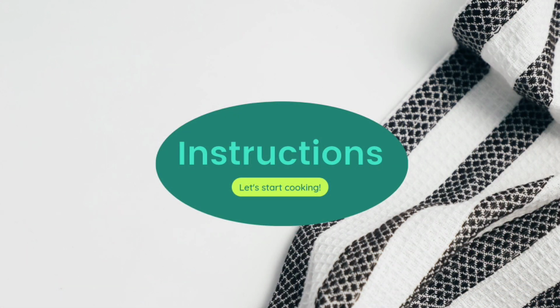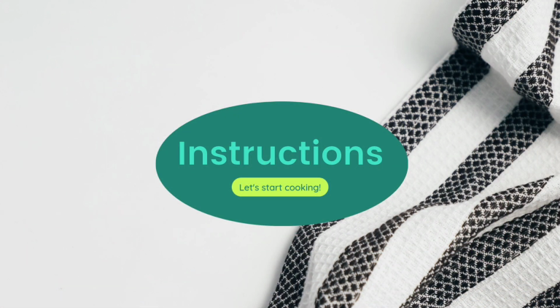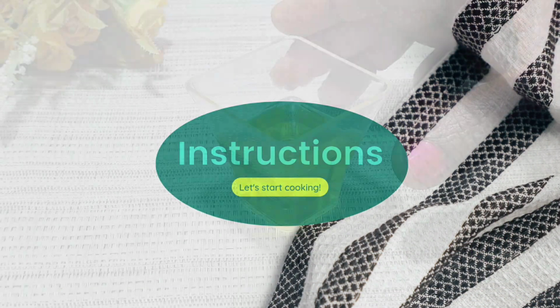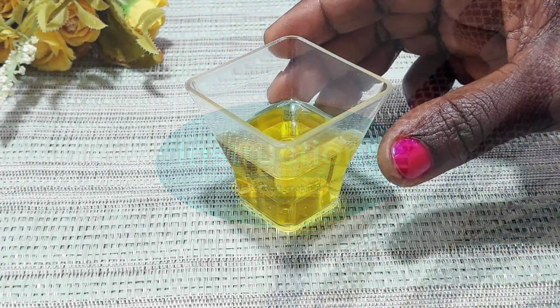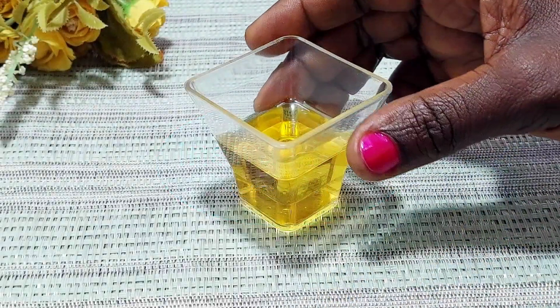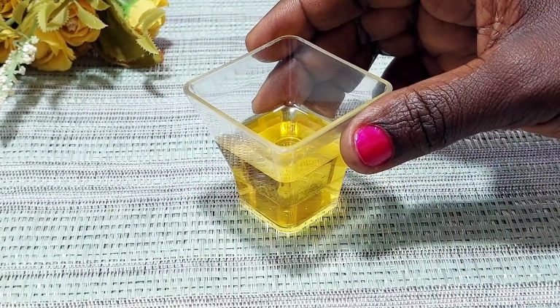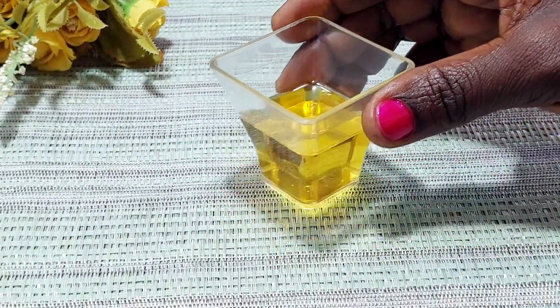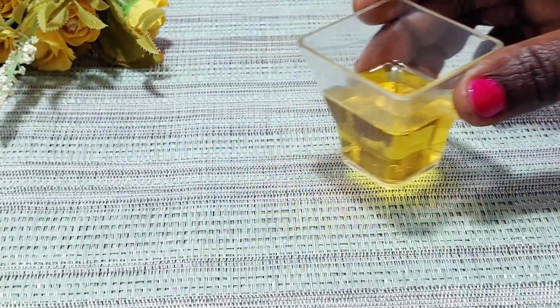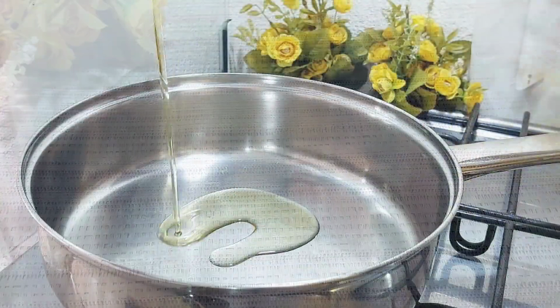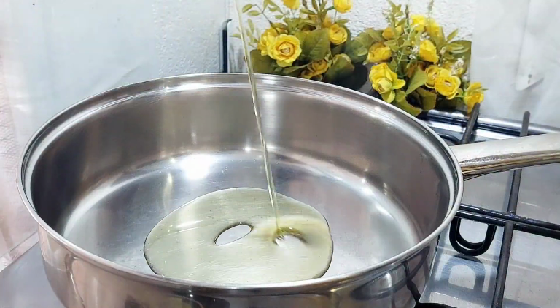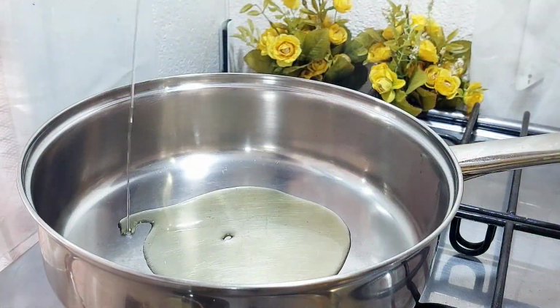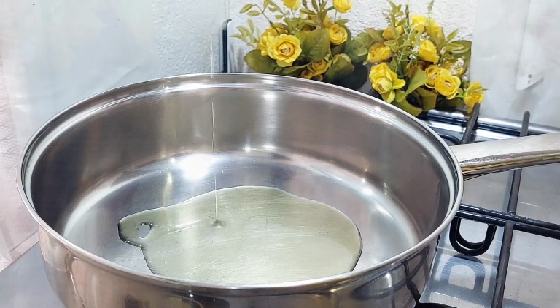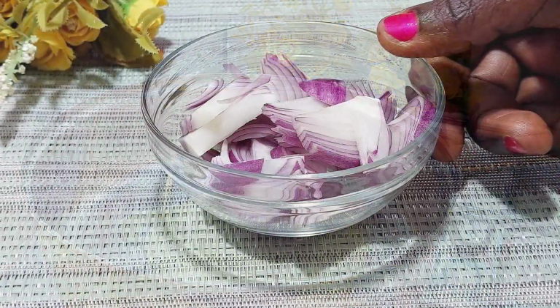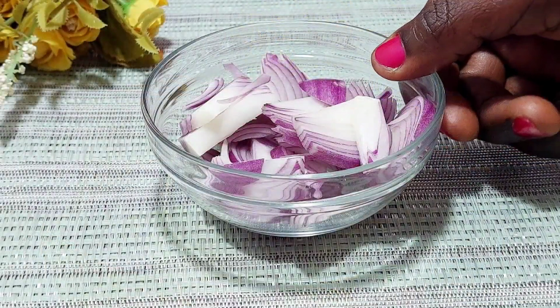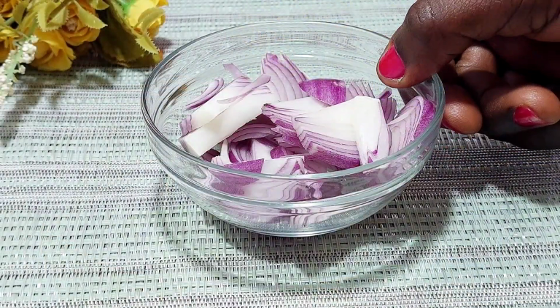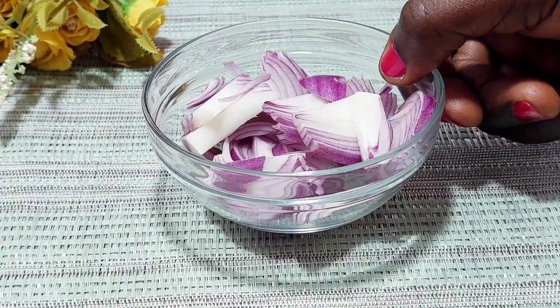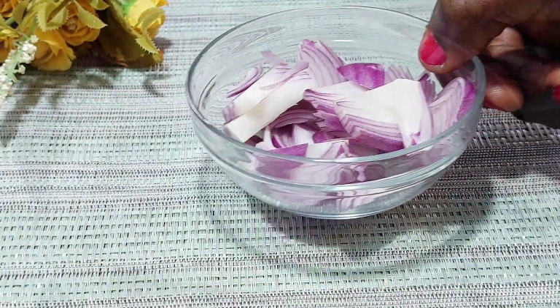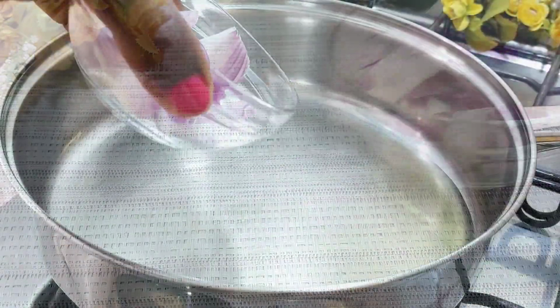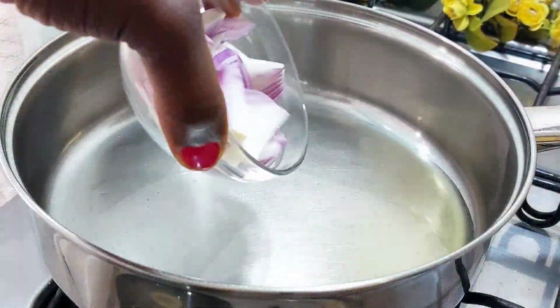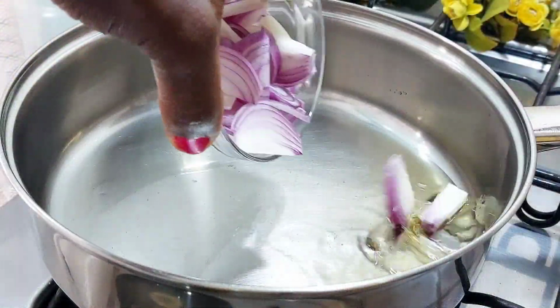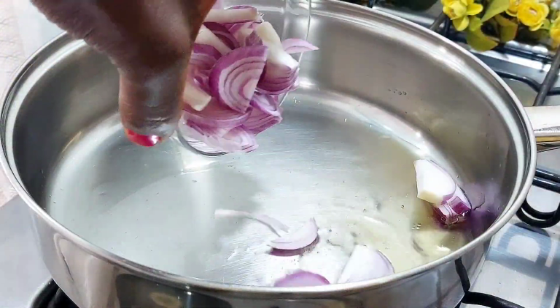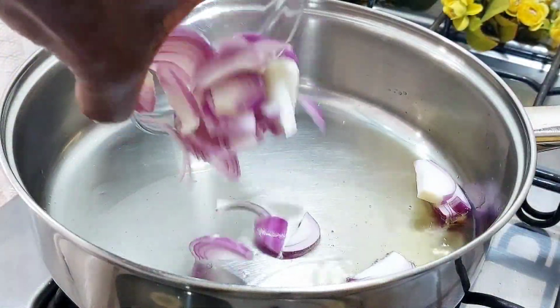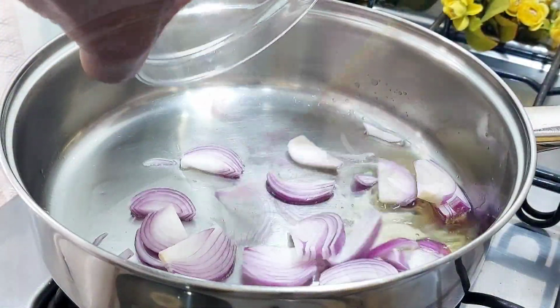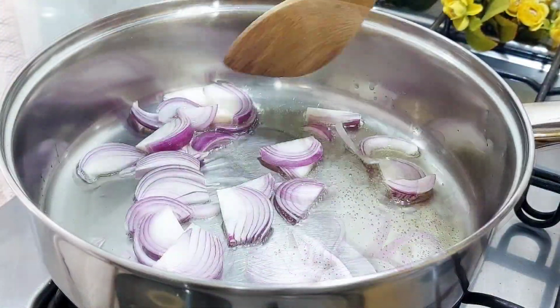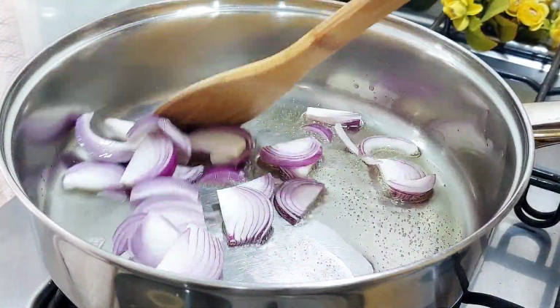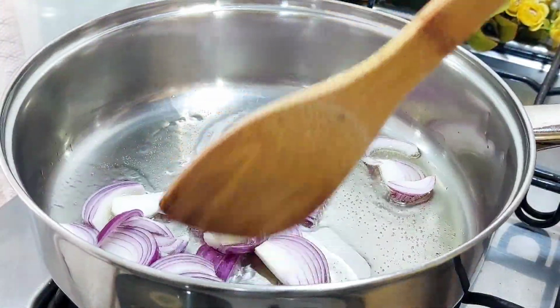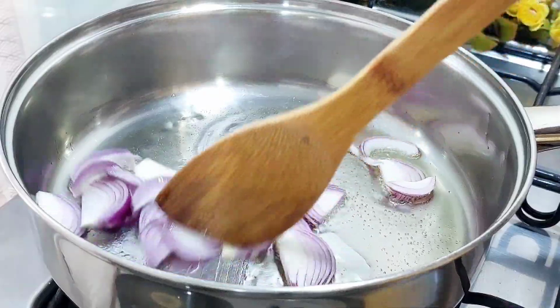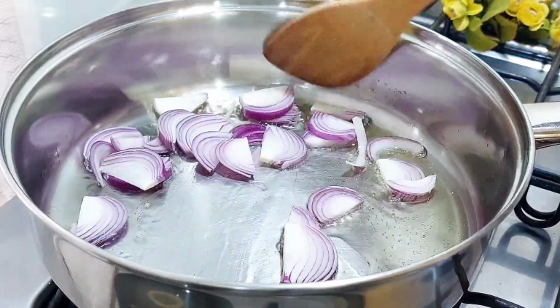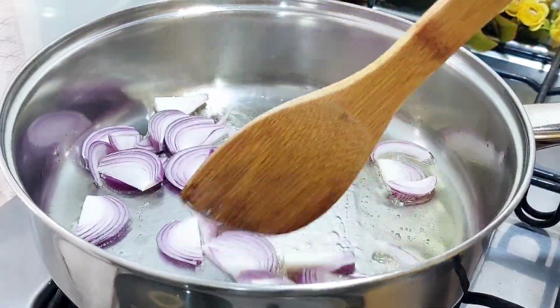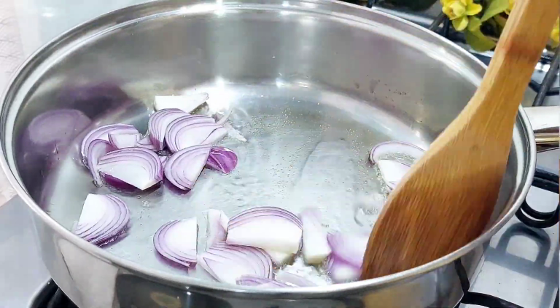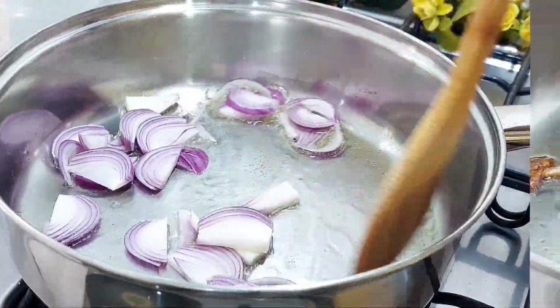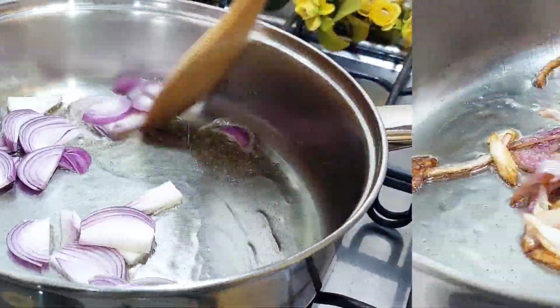To start off, pour your oil into a saucepan and then add your sliced onions to it. You want to cook, stirring occasionally, until they turn a golden brown color.